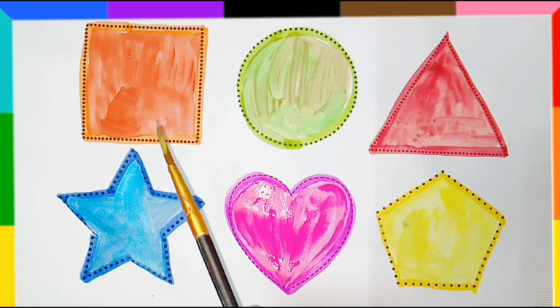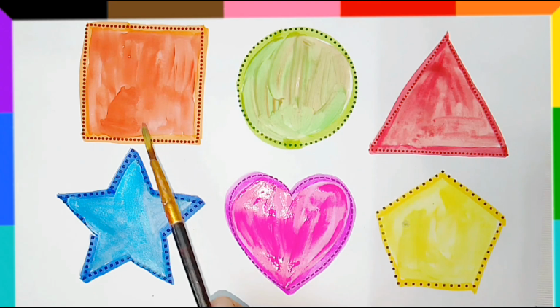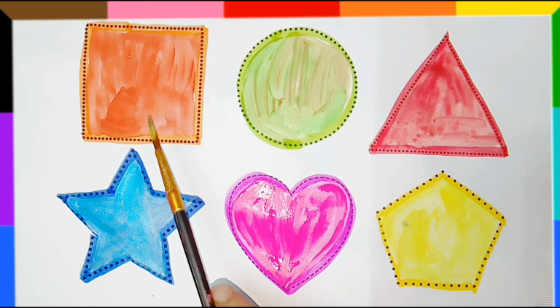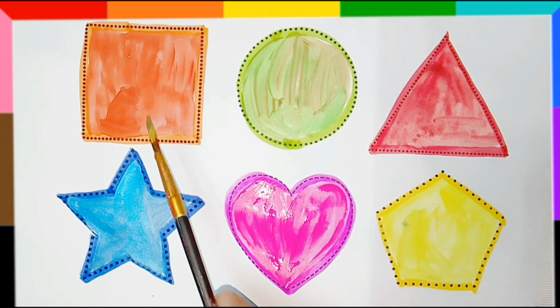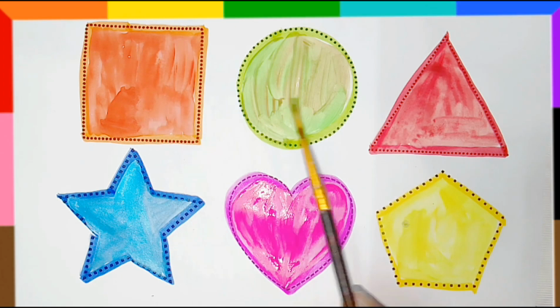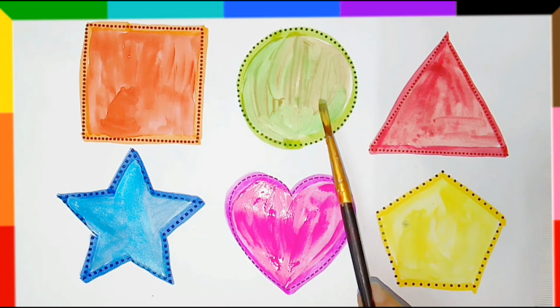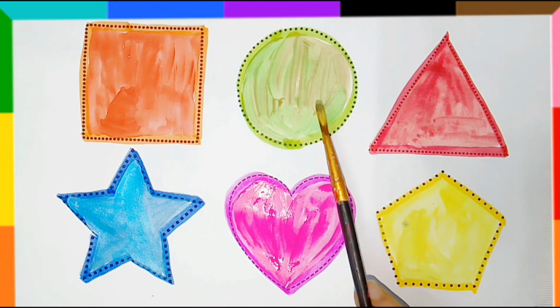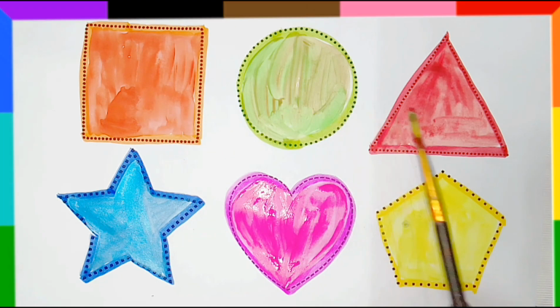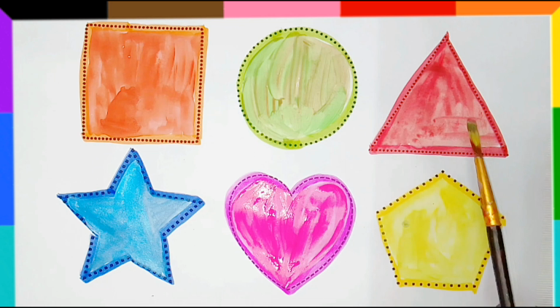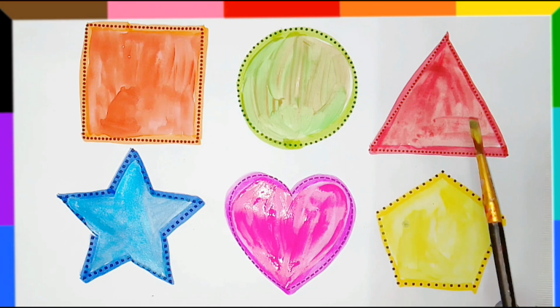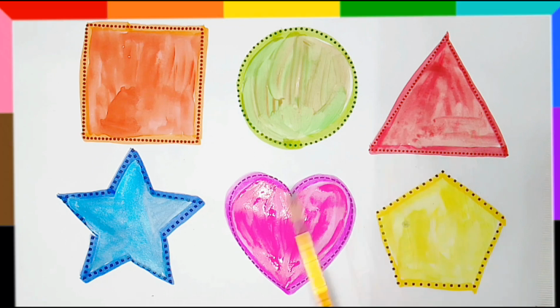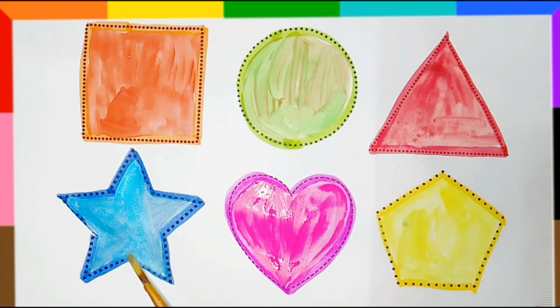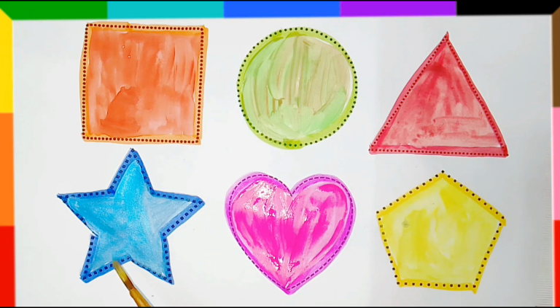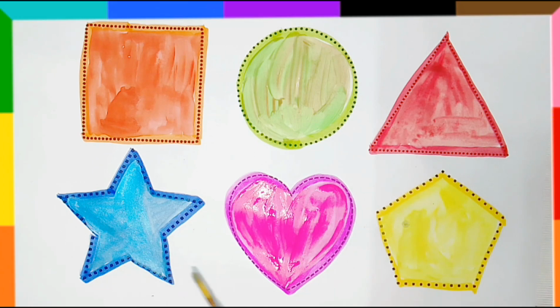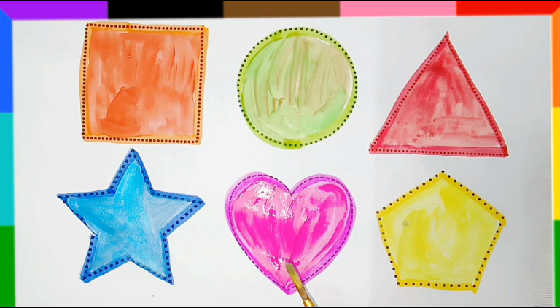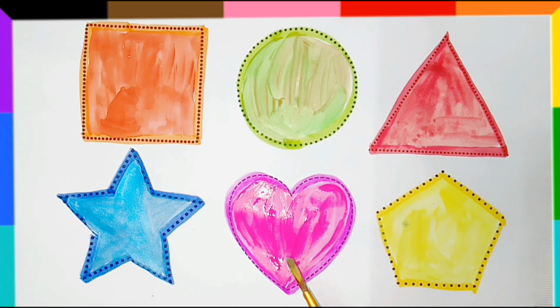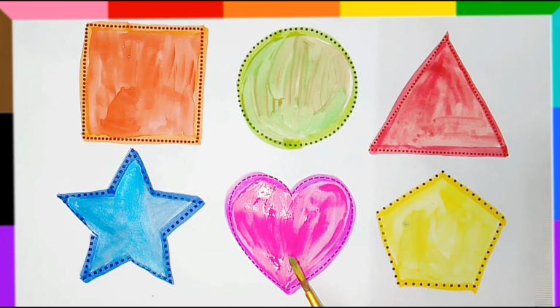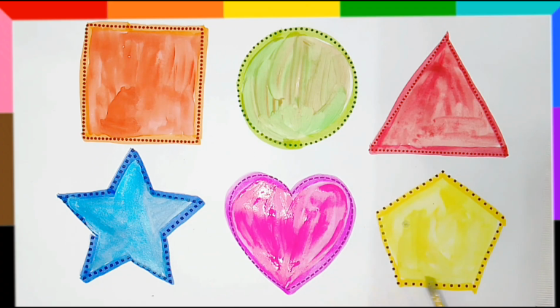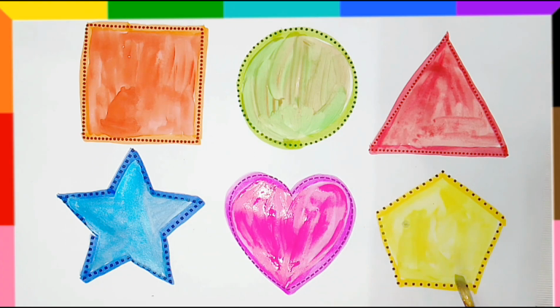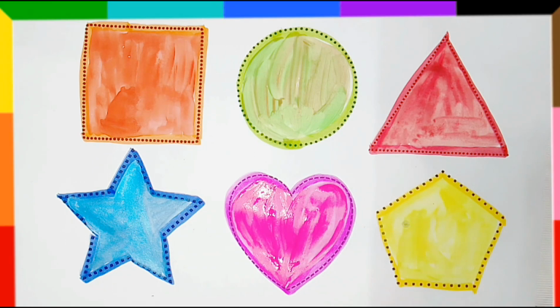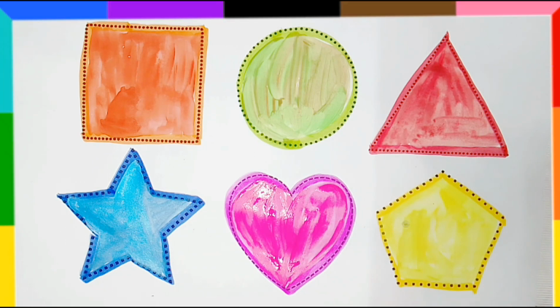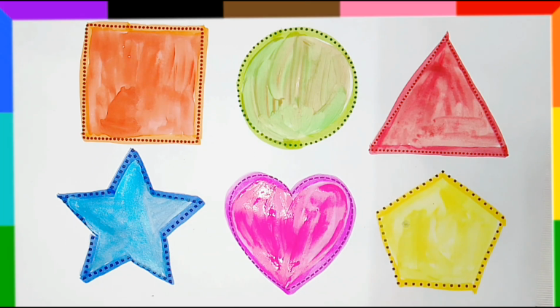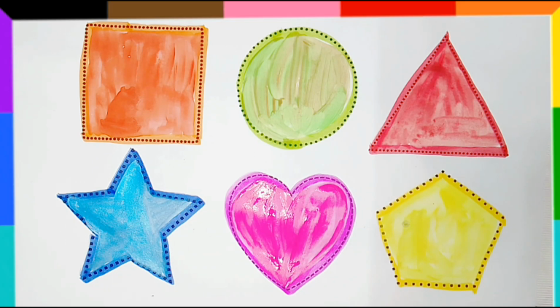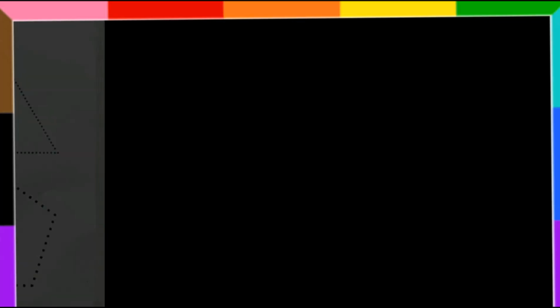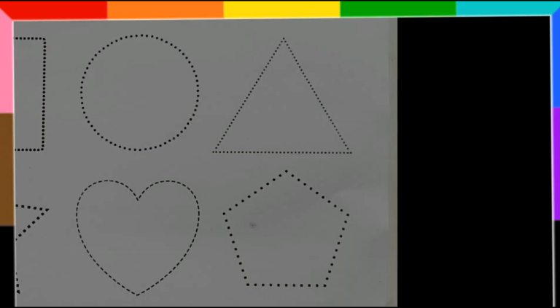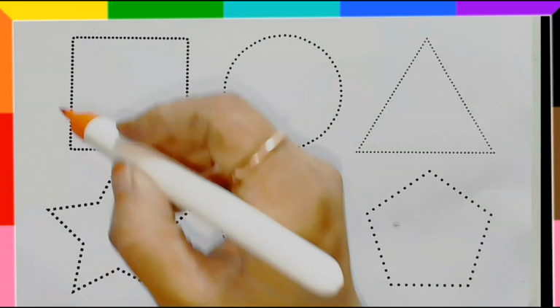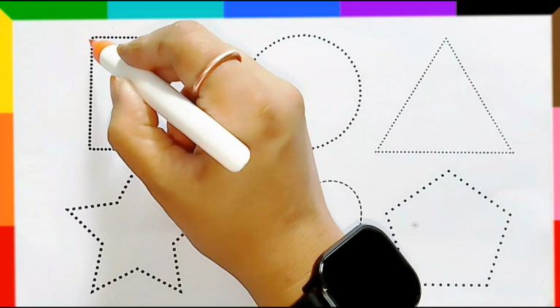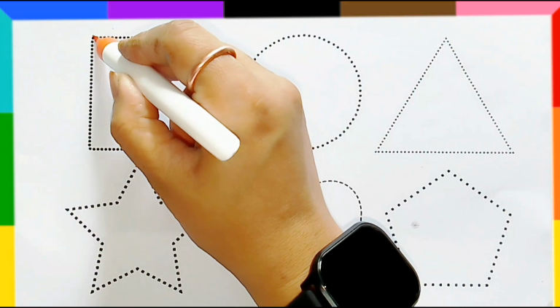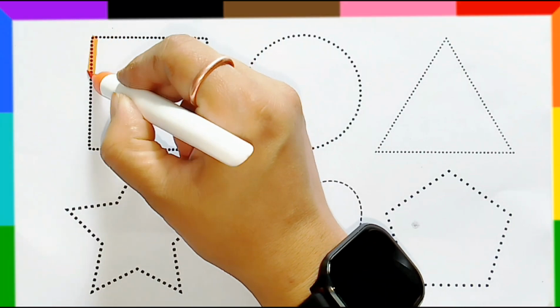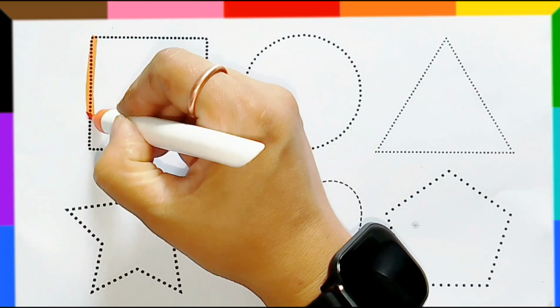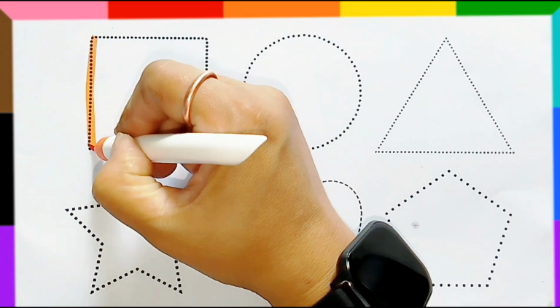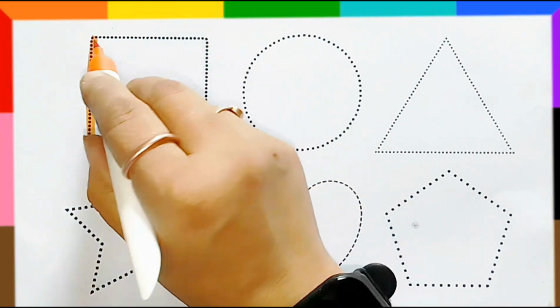Square, circle, triangle, star, heart, pentagon. Let's draw some shapes.